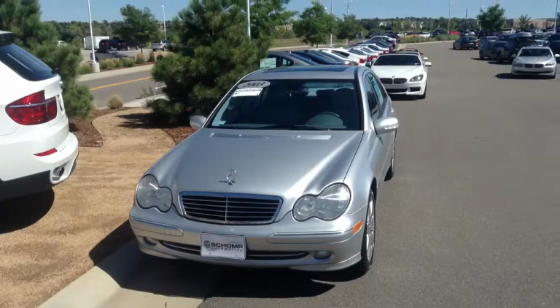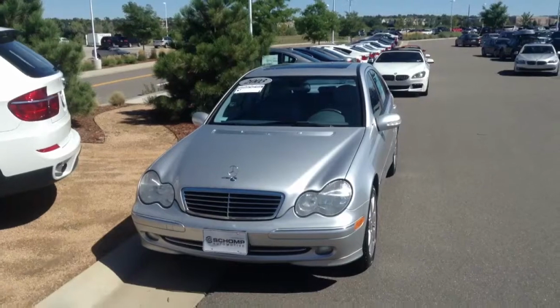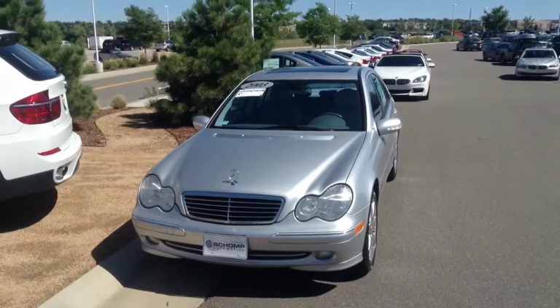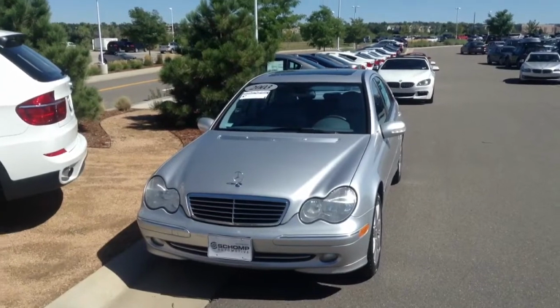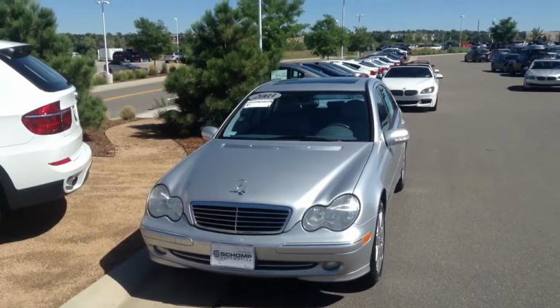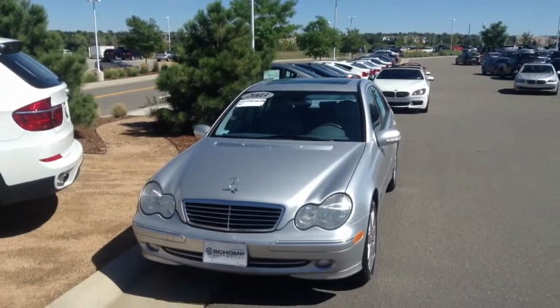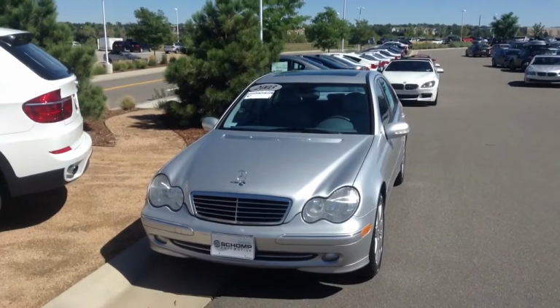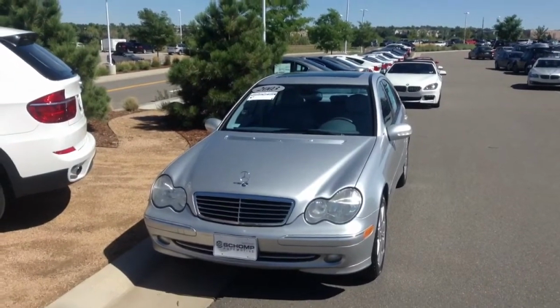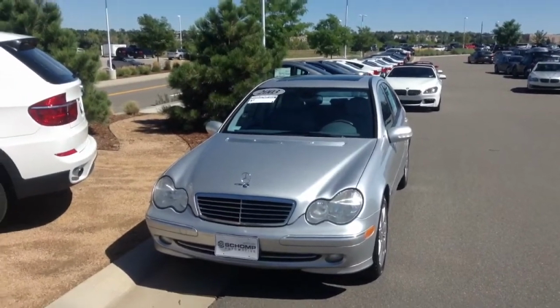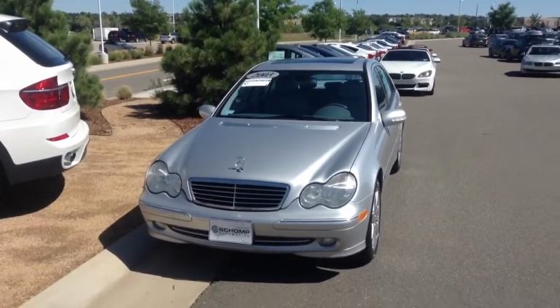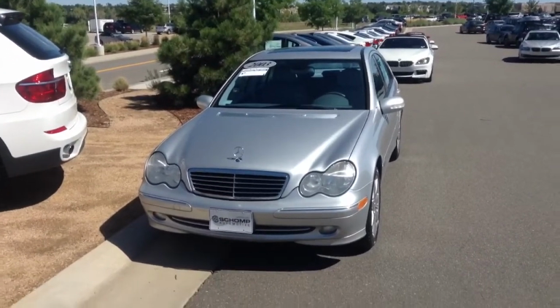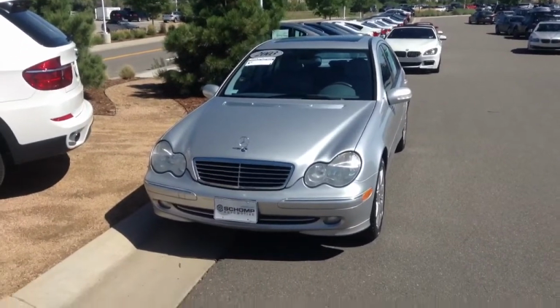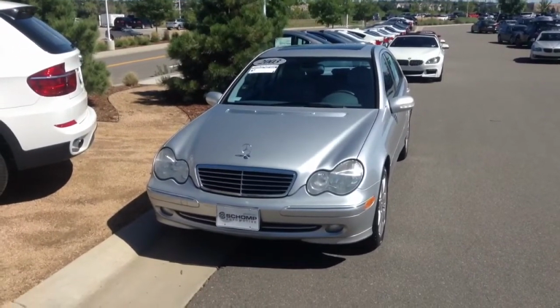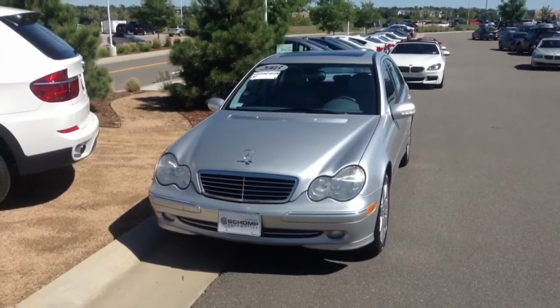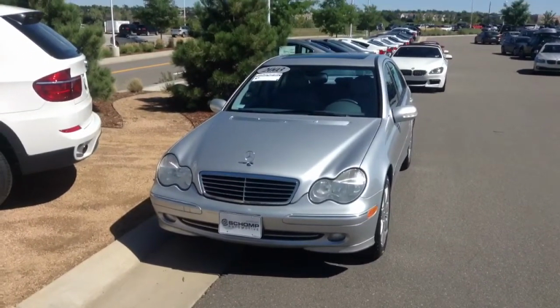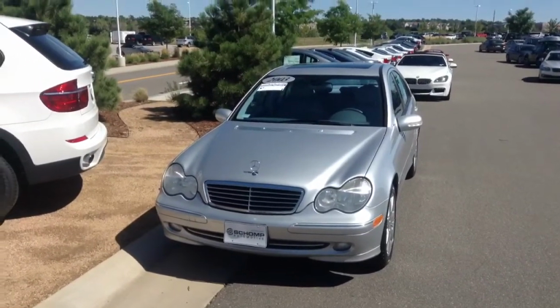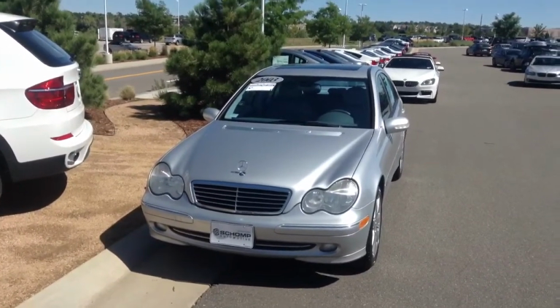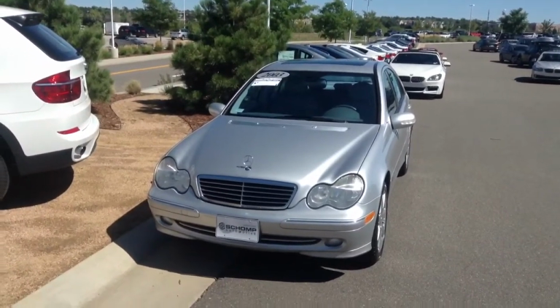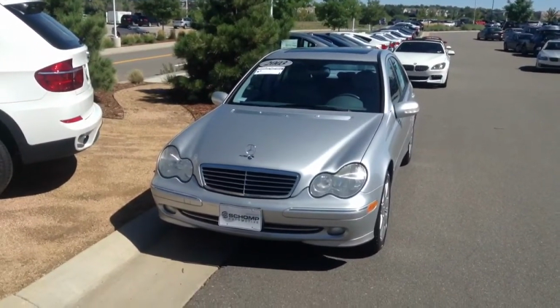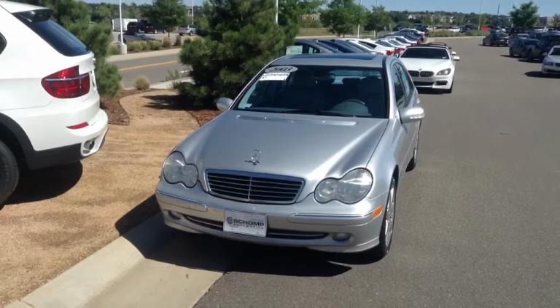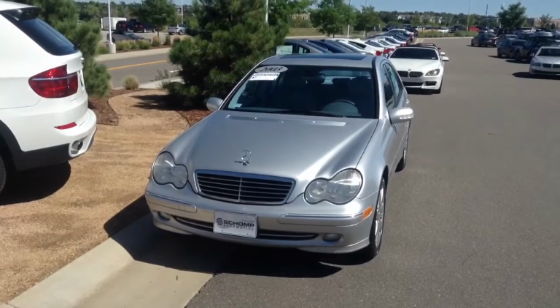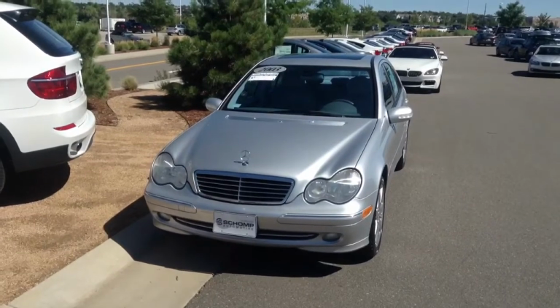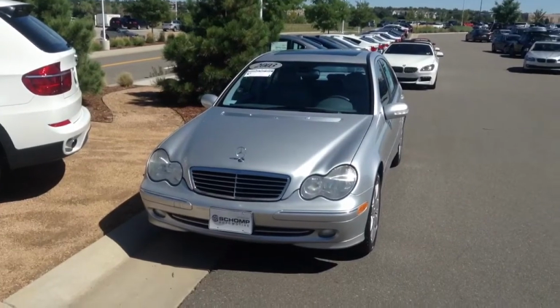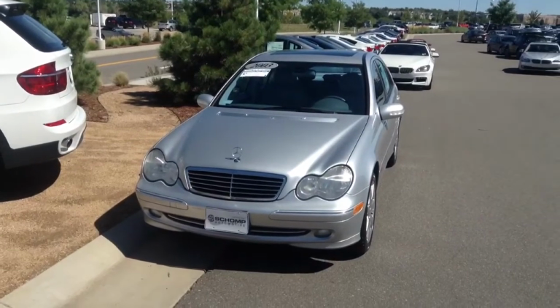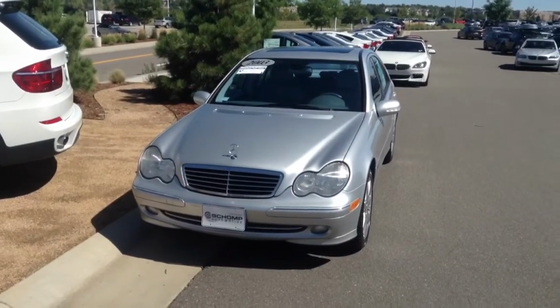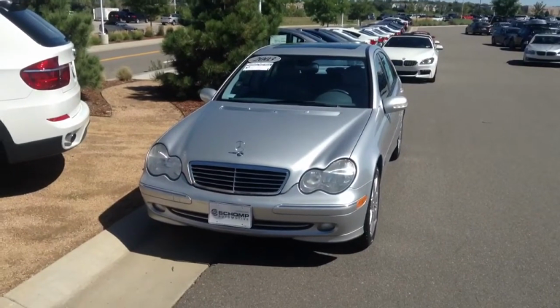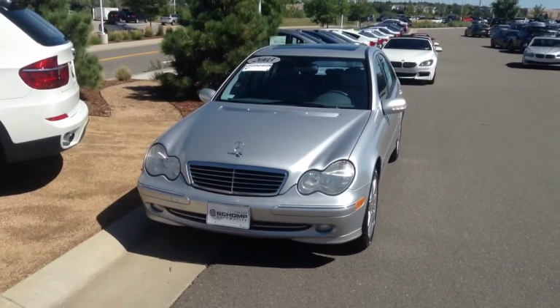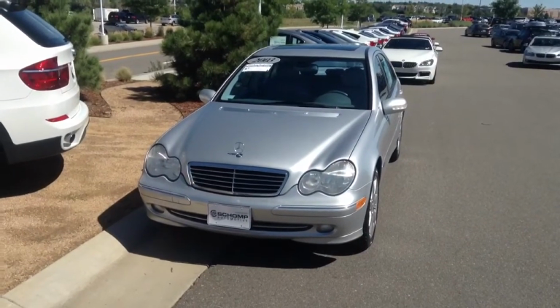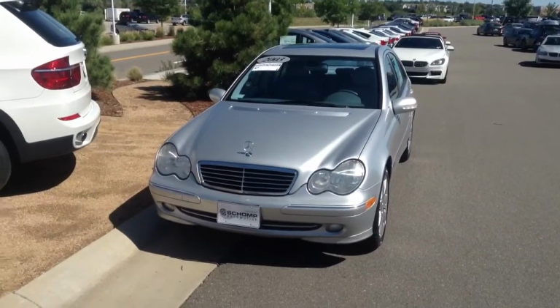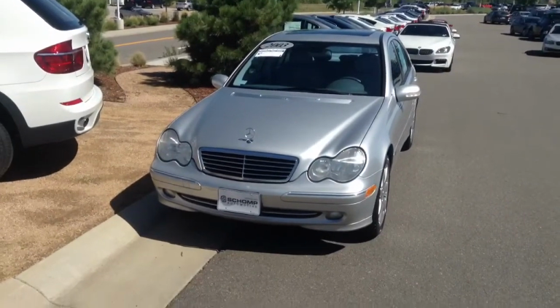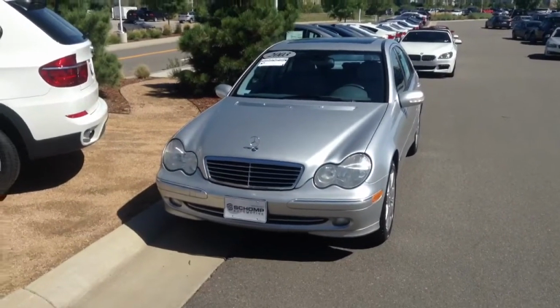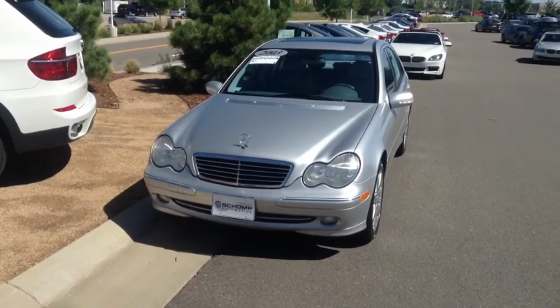Hi, it's Pat Harmon at Schaunt BMW. Just thought I'd send you a quick video of the 2003 Mercedes C-Class that you inquired about.